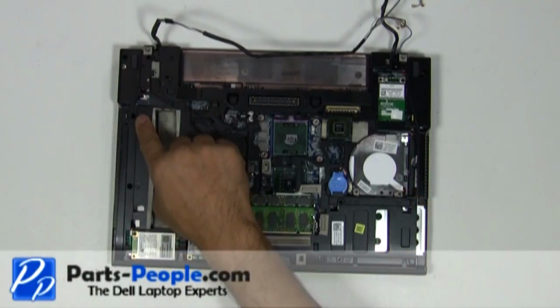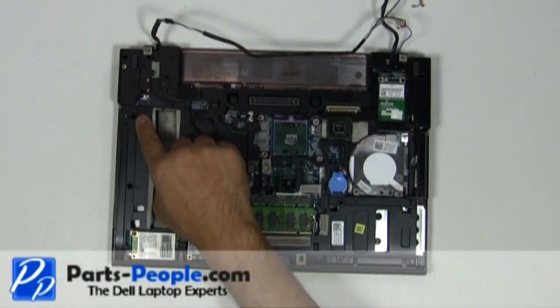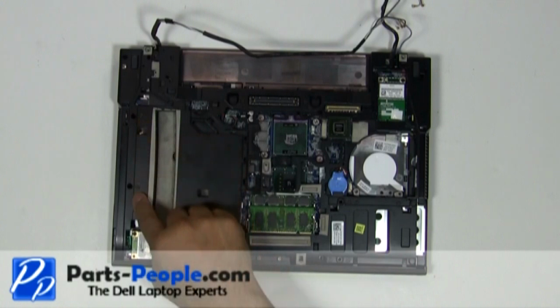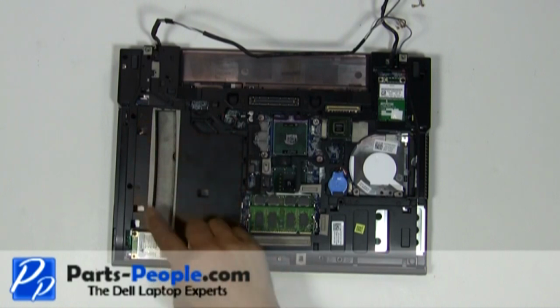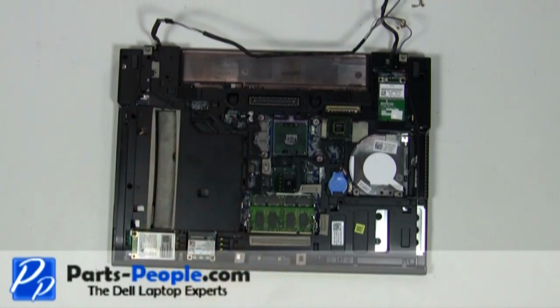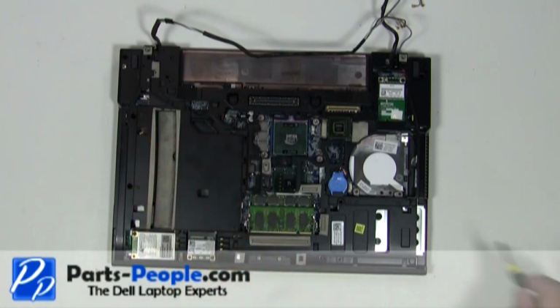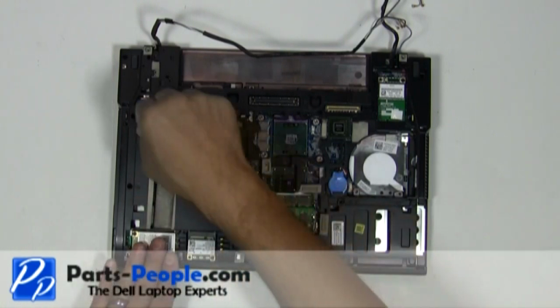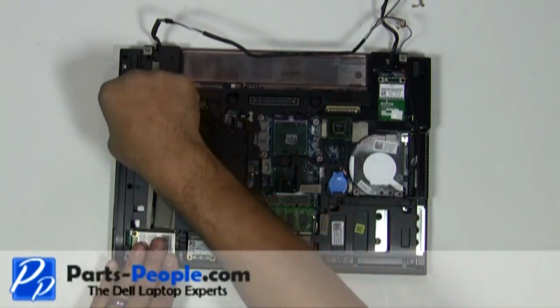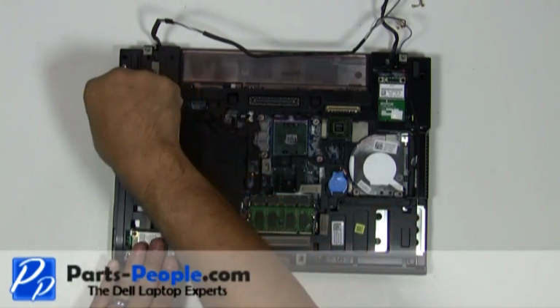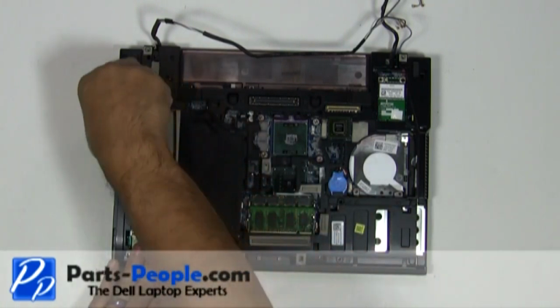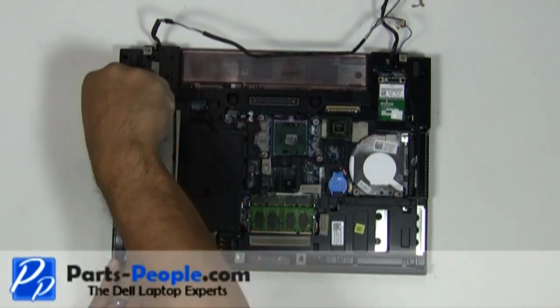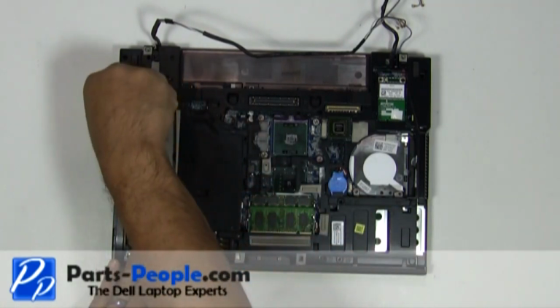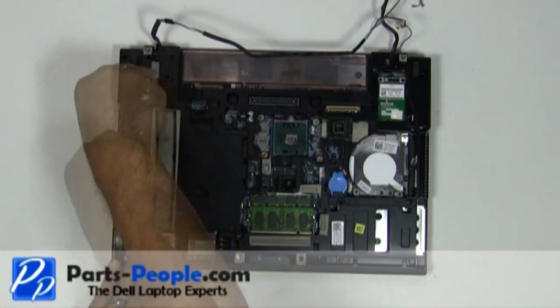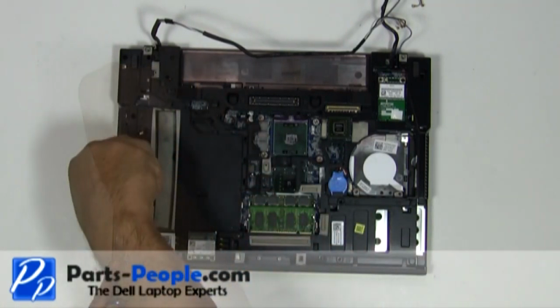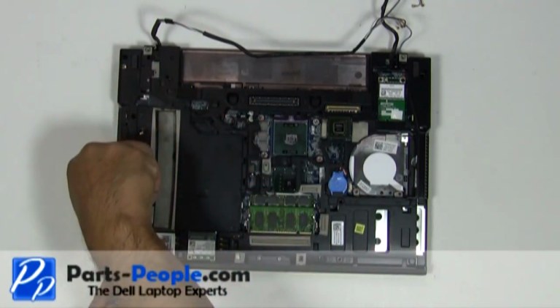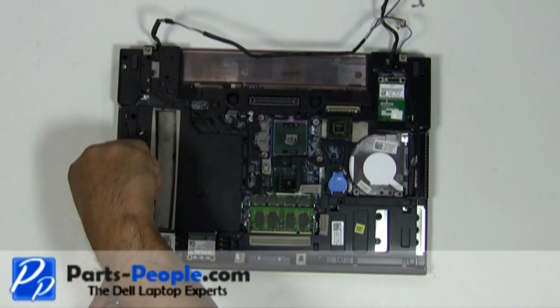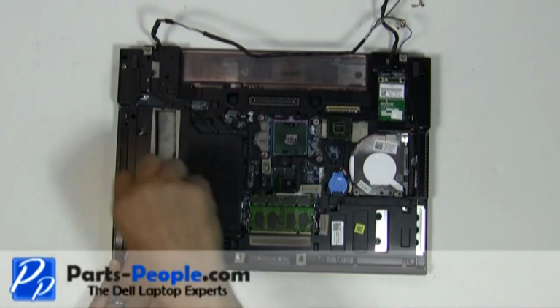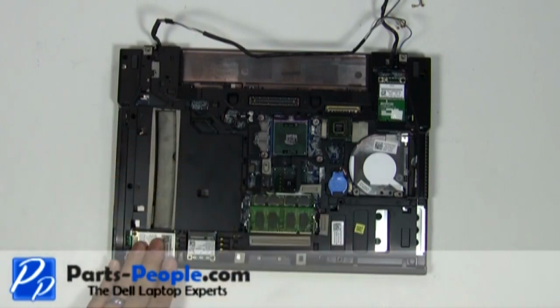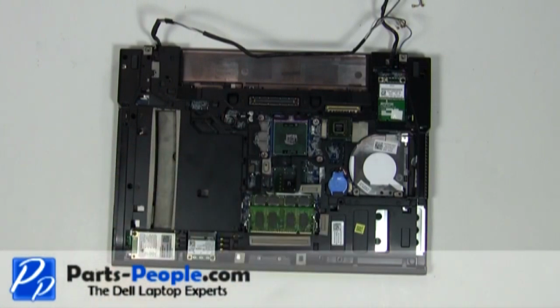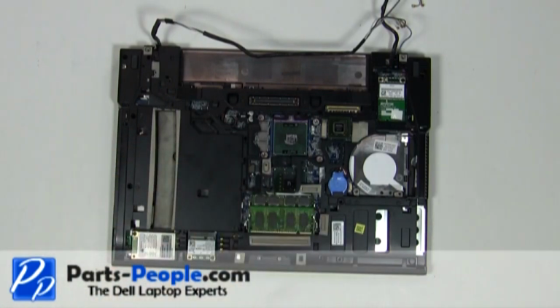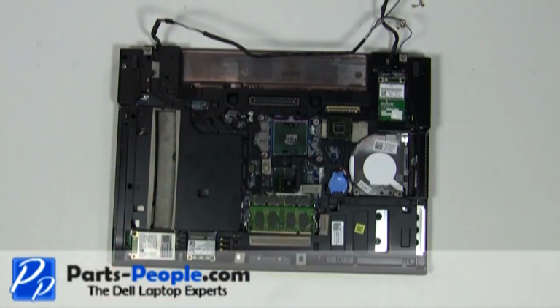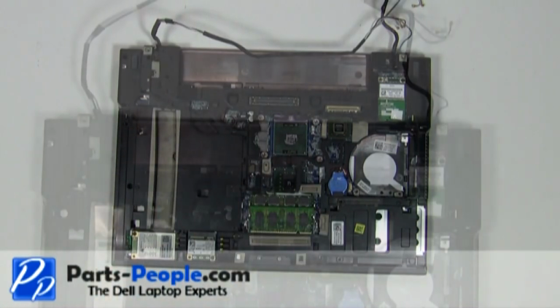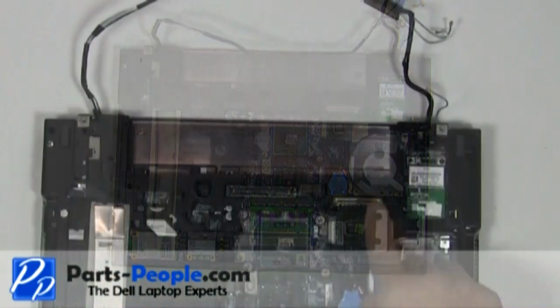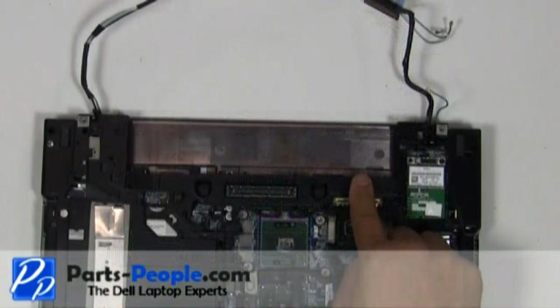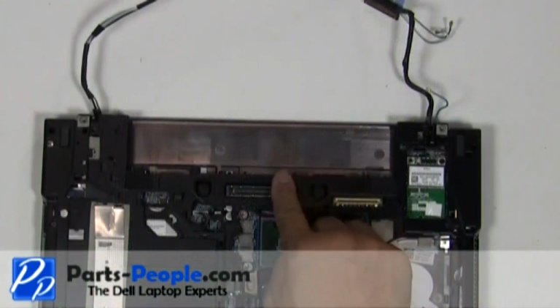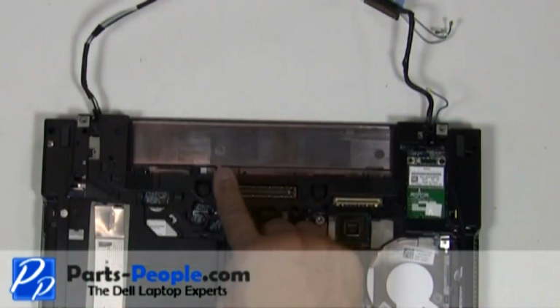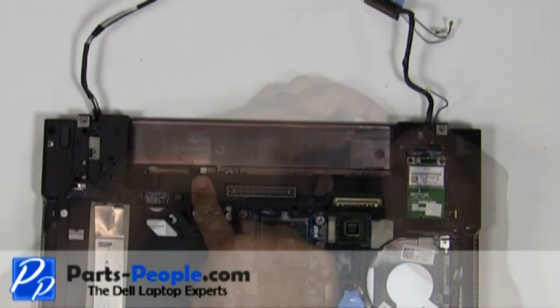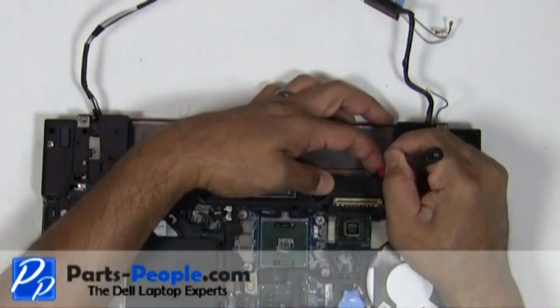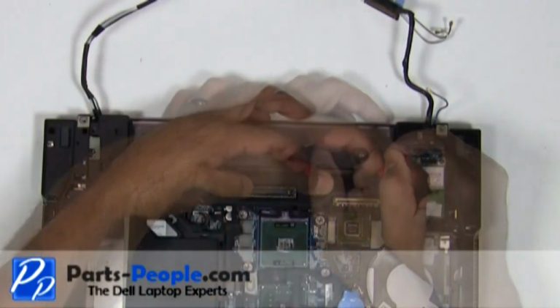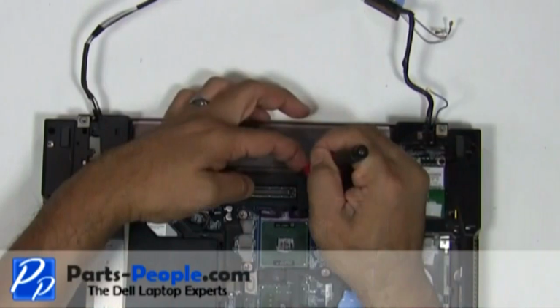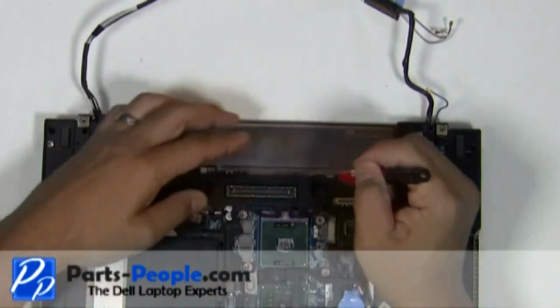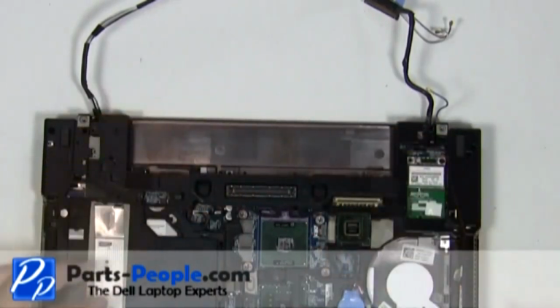Loosen the two palm rest screws. Loosen the two palm rest screws located in the optical drive bay. In the battery area, loosen the three clips by sliding them to the left to loosen the LED cover.